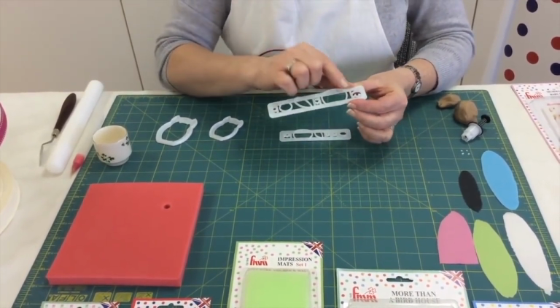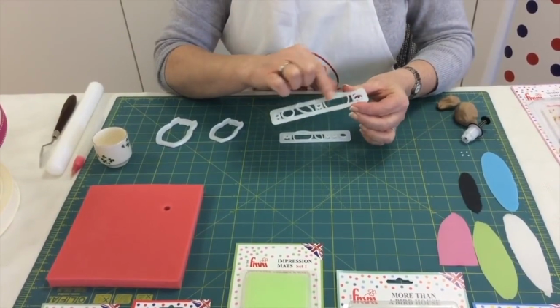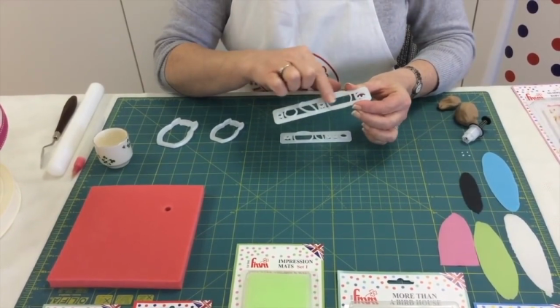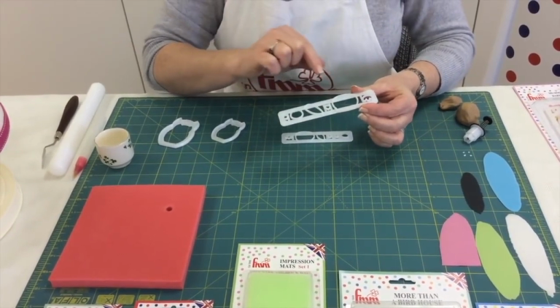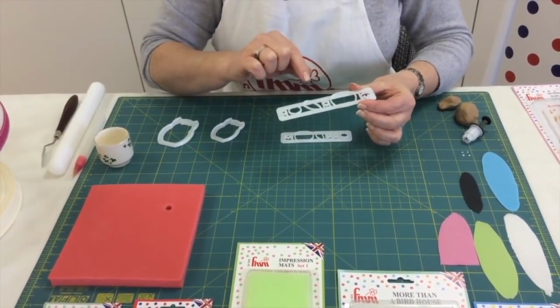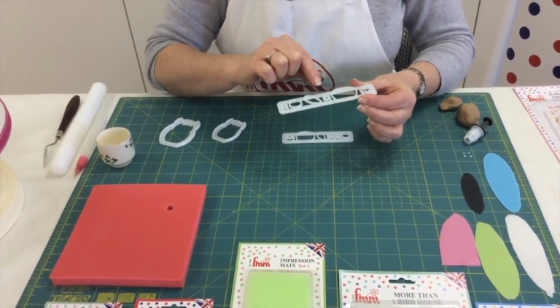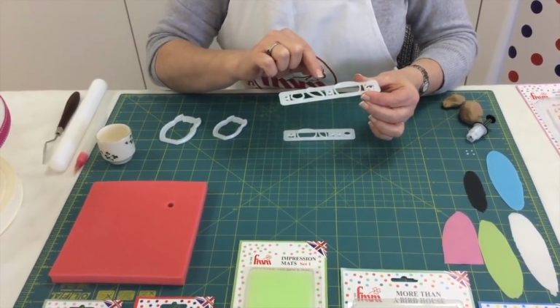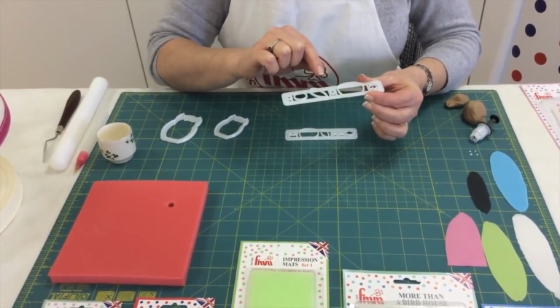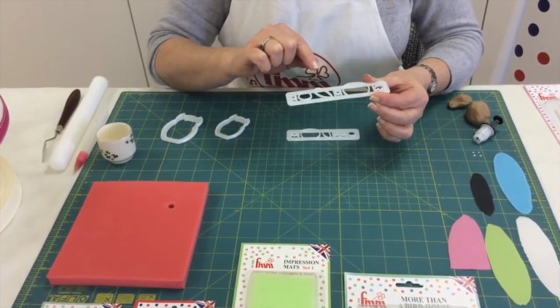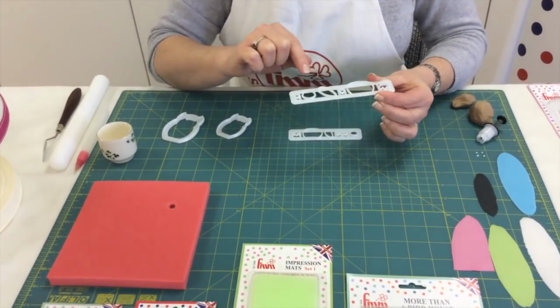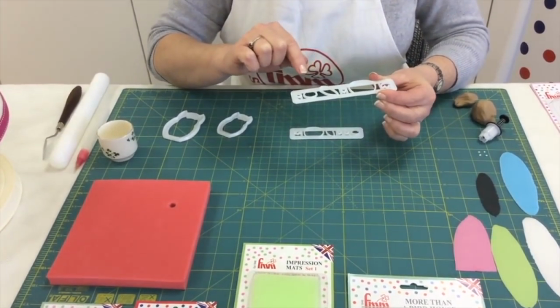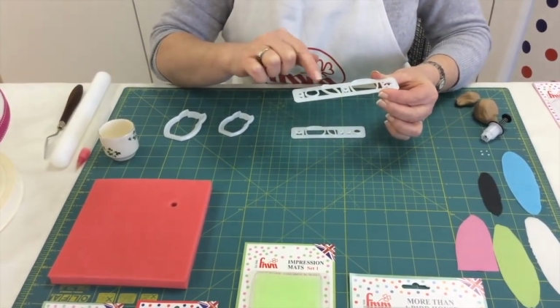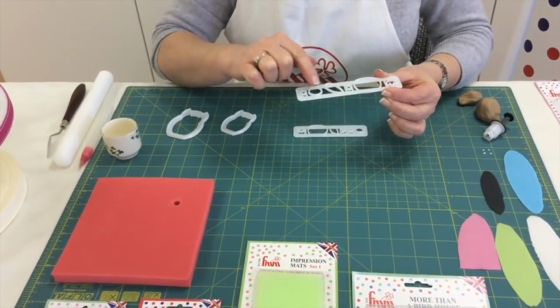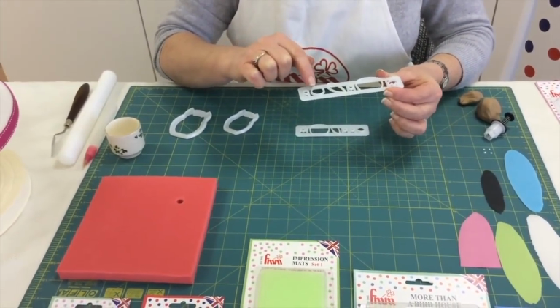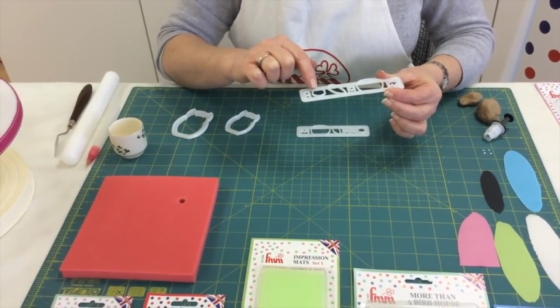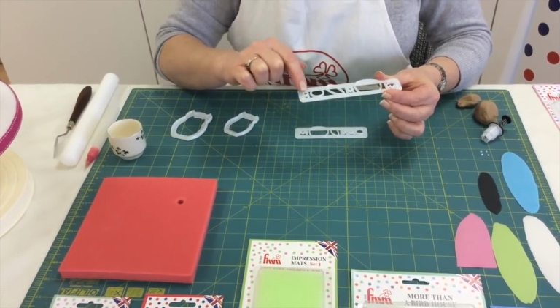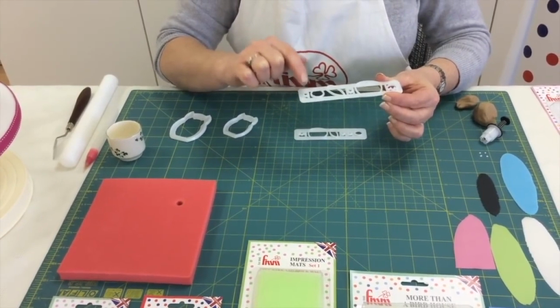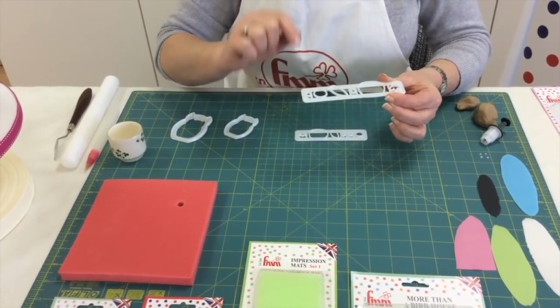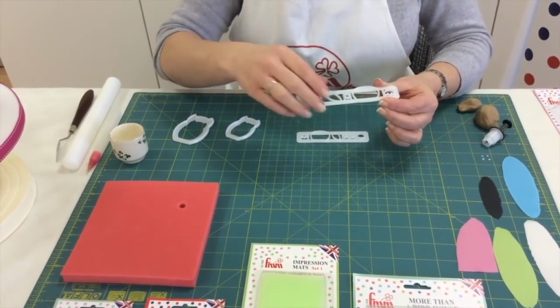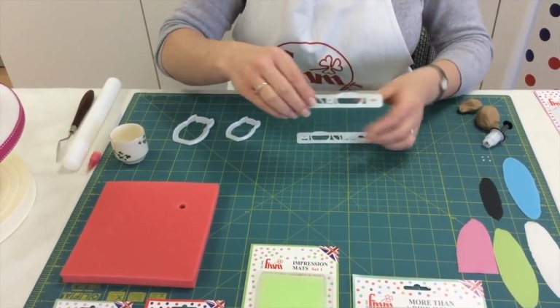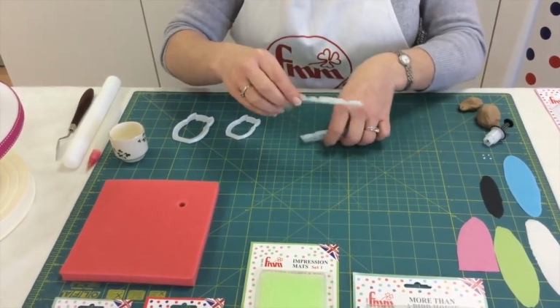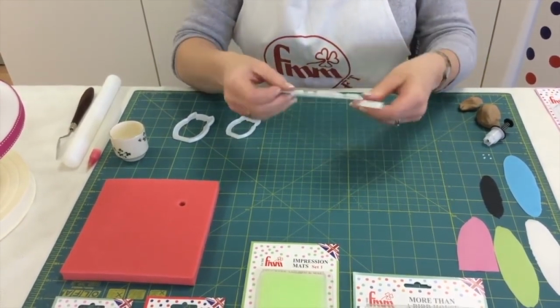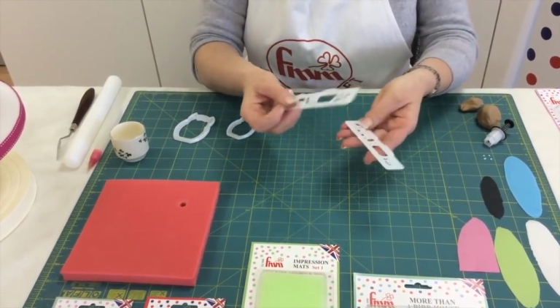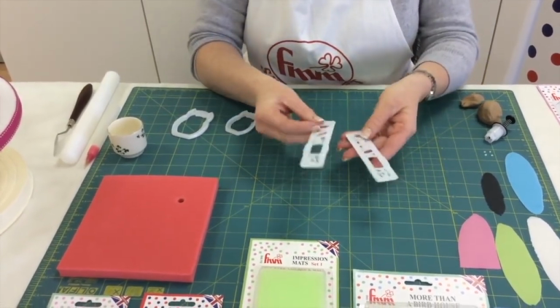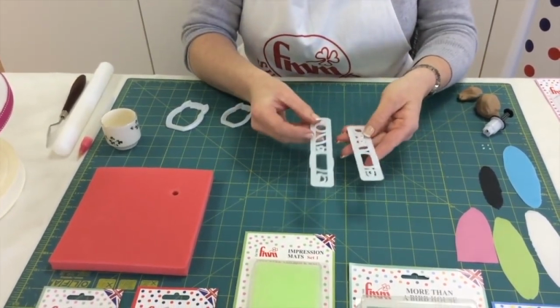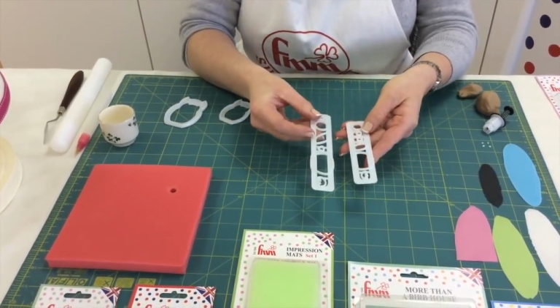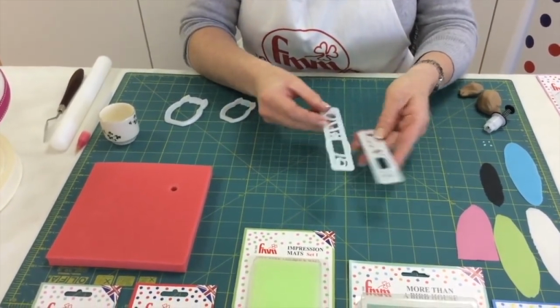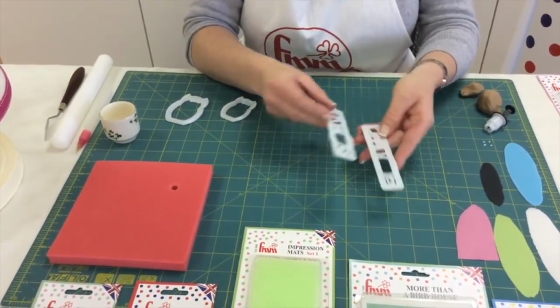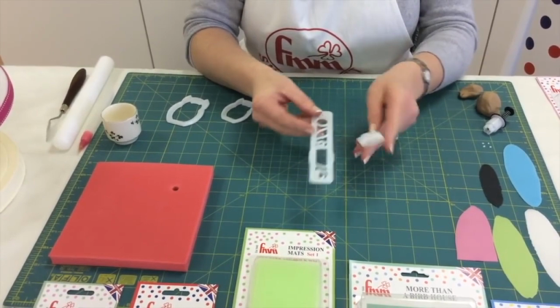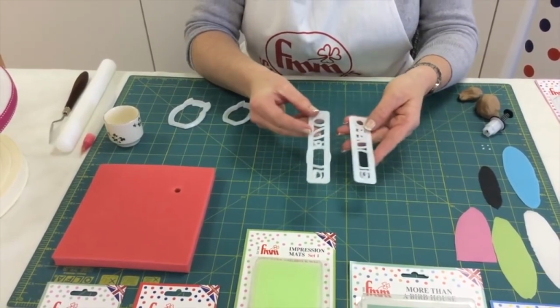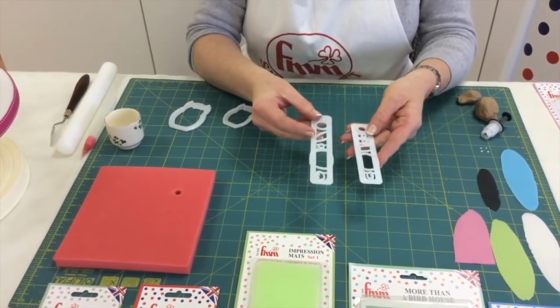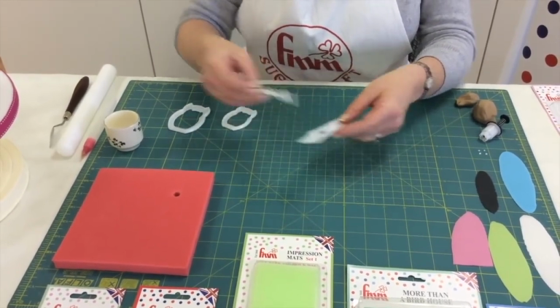You have the belly, the beak, the feet, the wings, and the white parts of the eyes. The other part to use is the pupil, and you have one for each of your owls in the corresponding sizes.